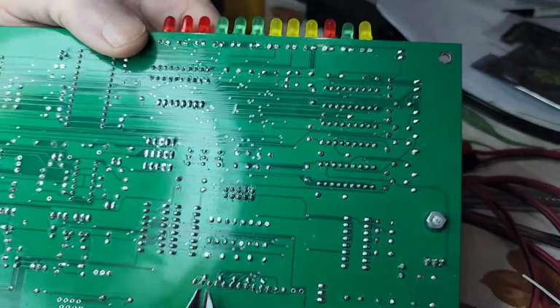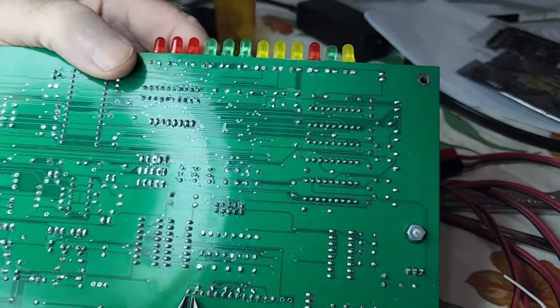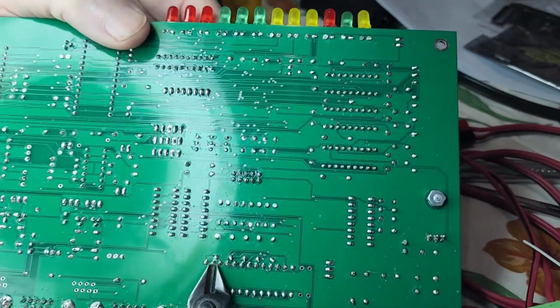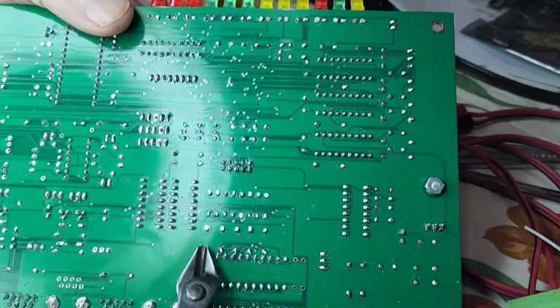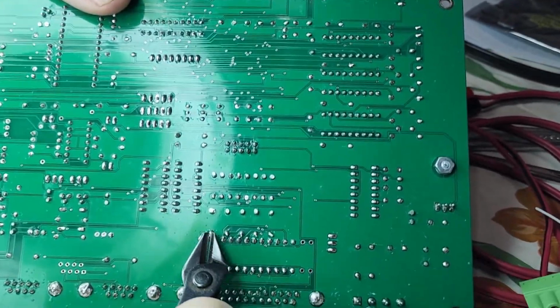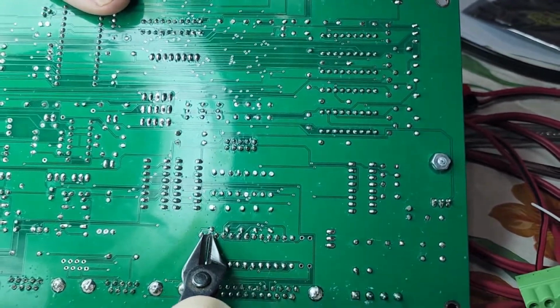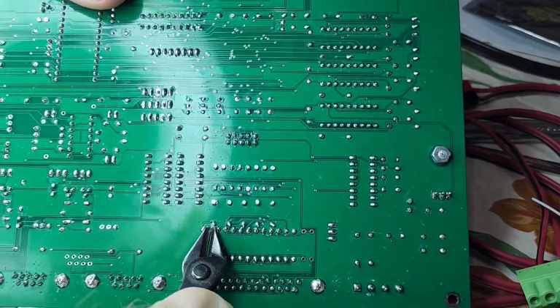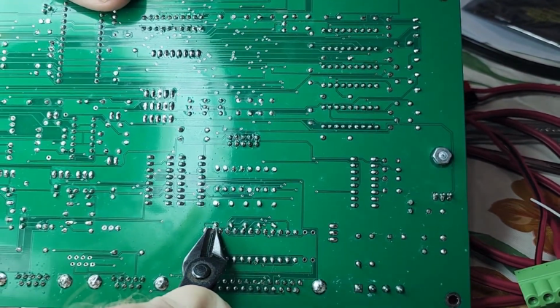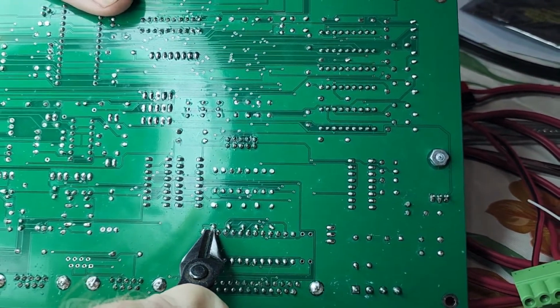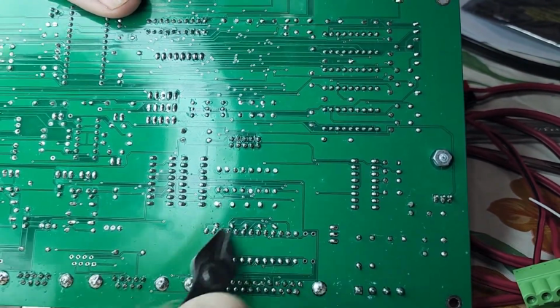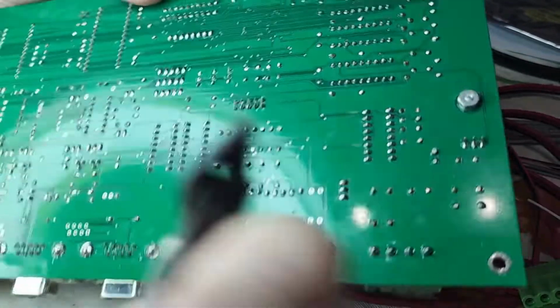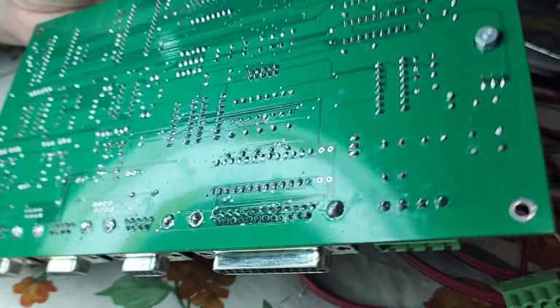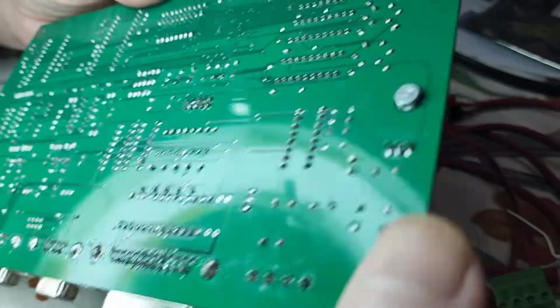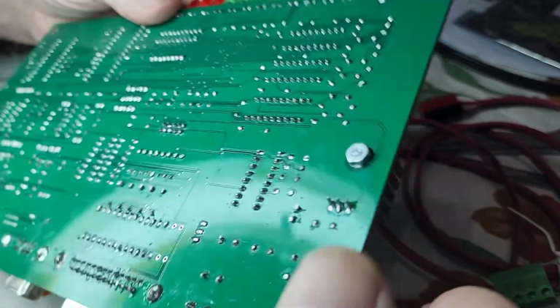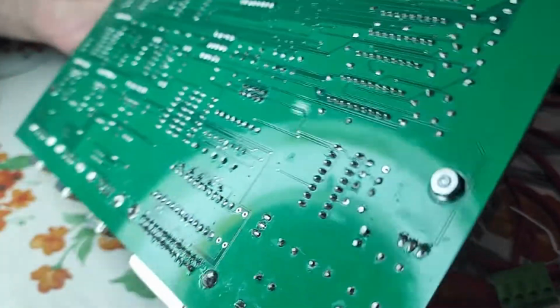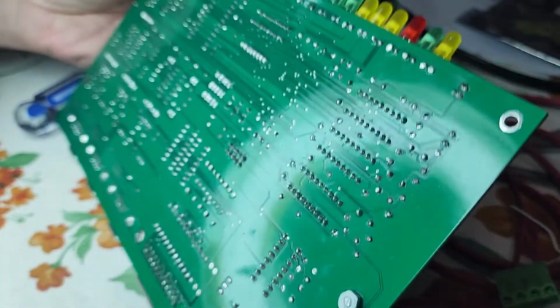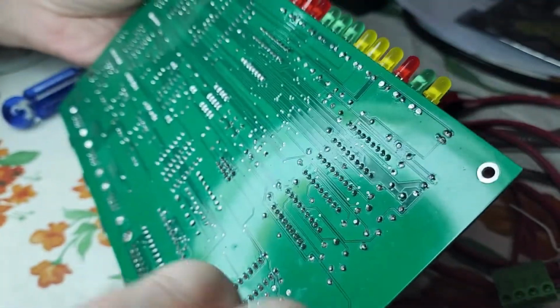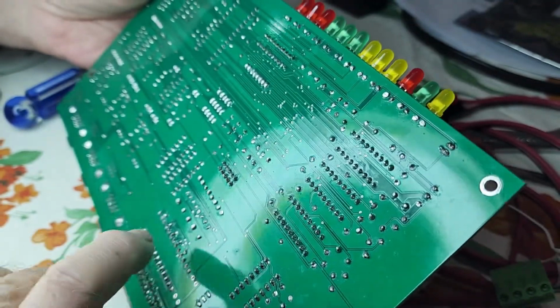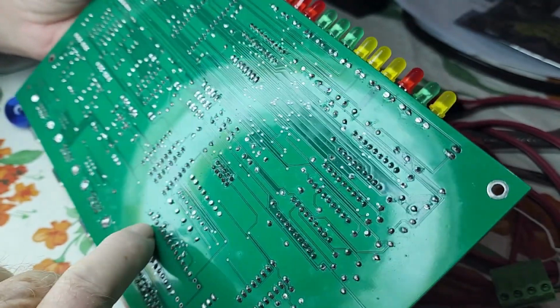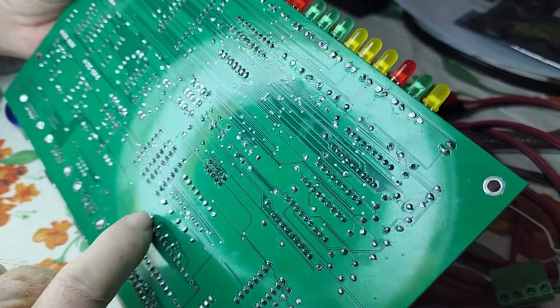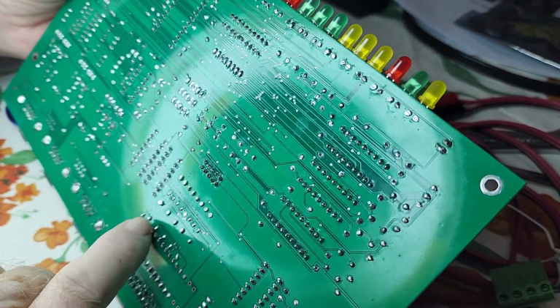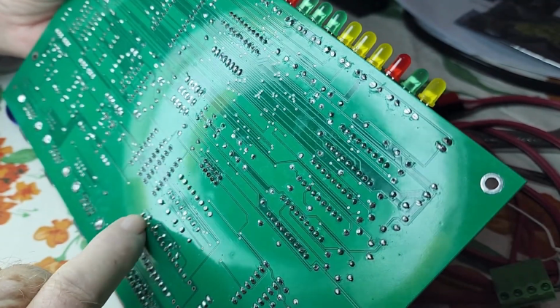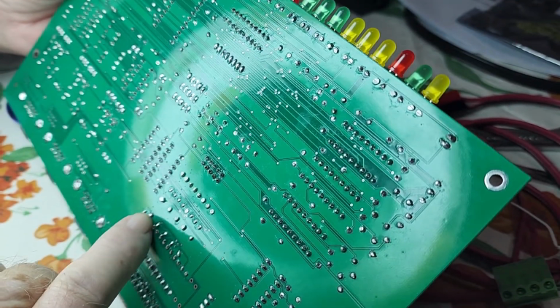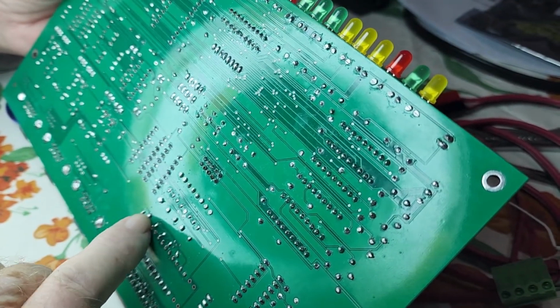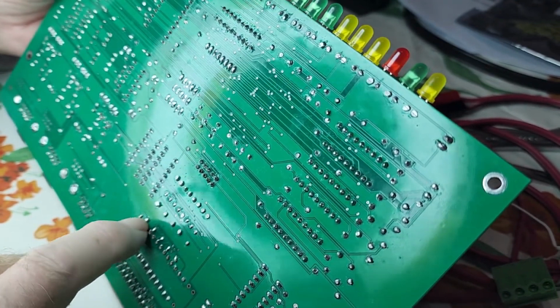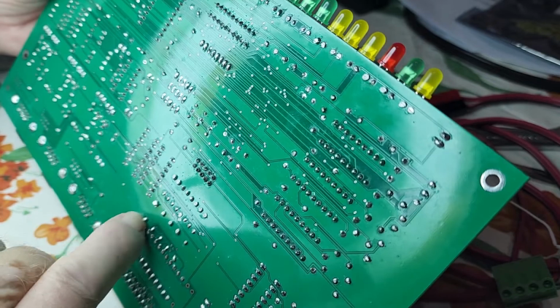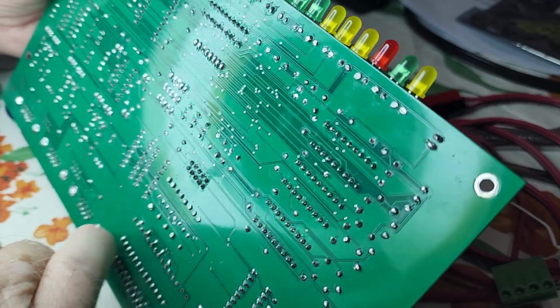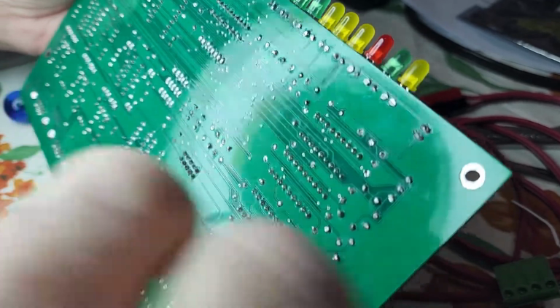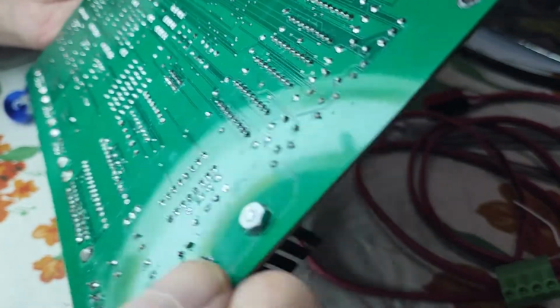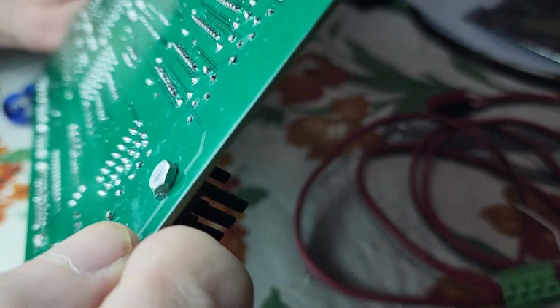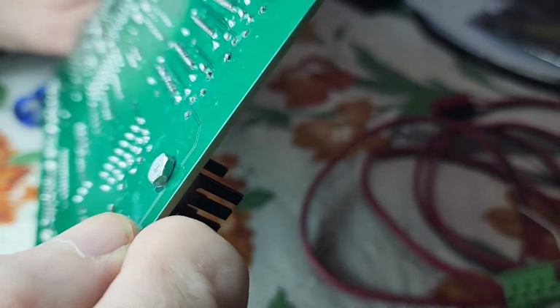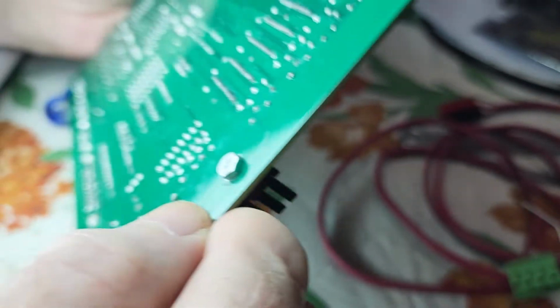After looking over the board, this seemed to be the only one. So we're going to wrap that up, get a little flux off of there, and we're ready to do some voltage checks.